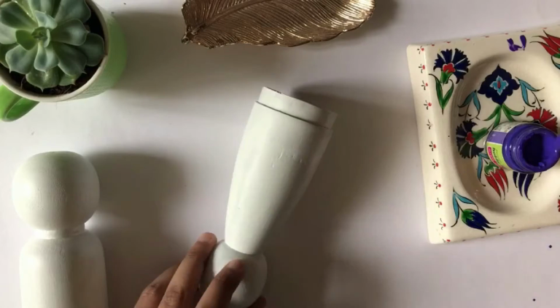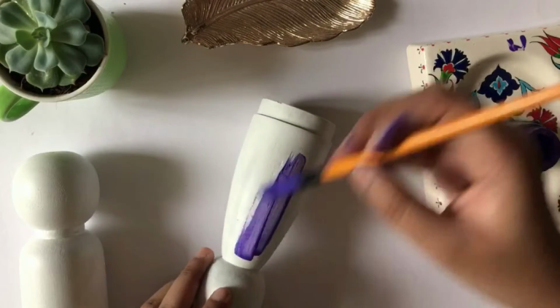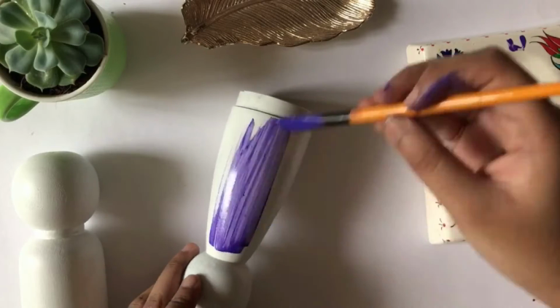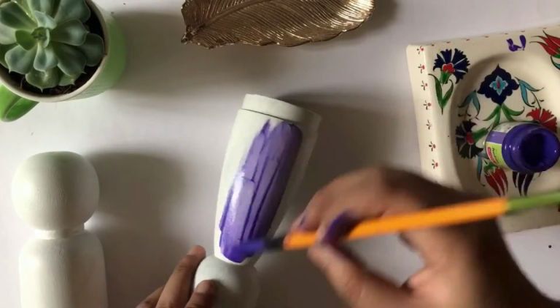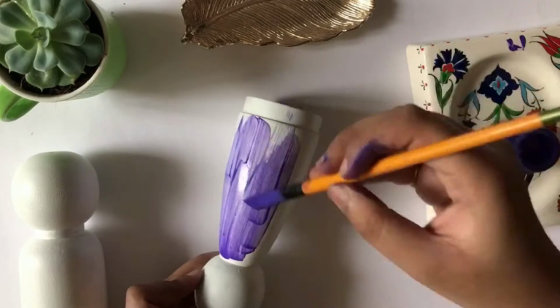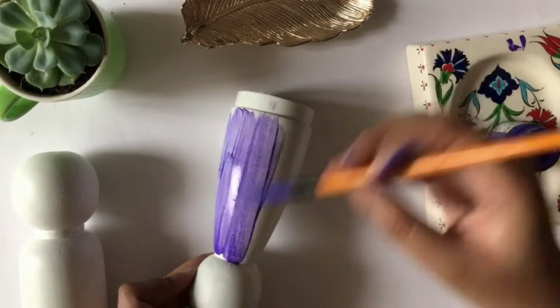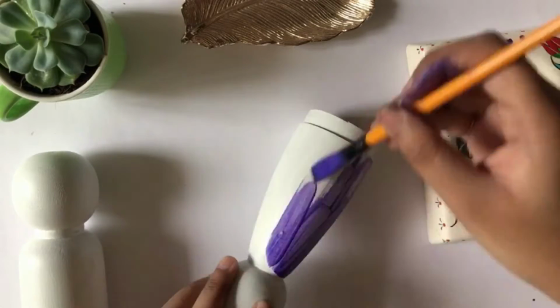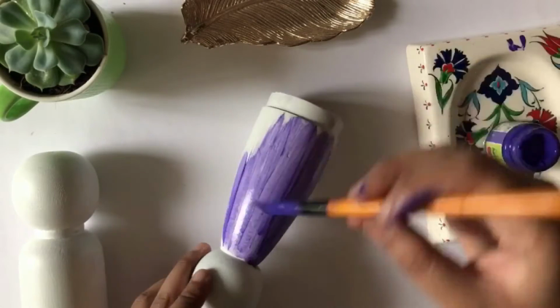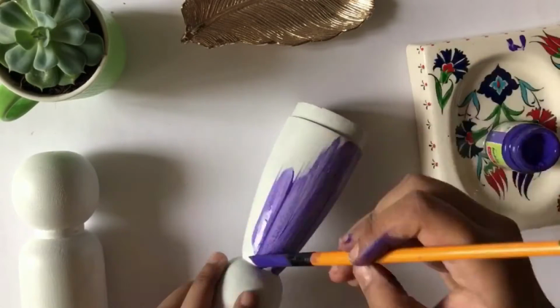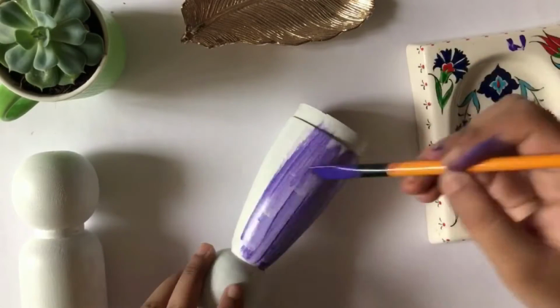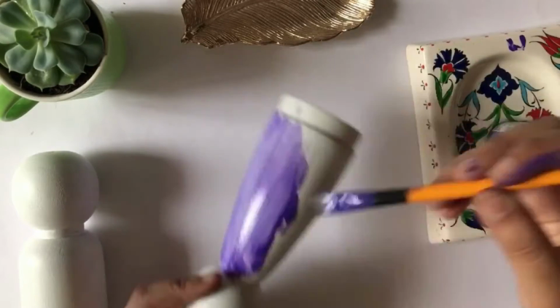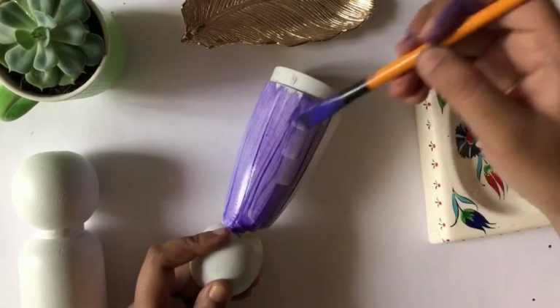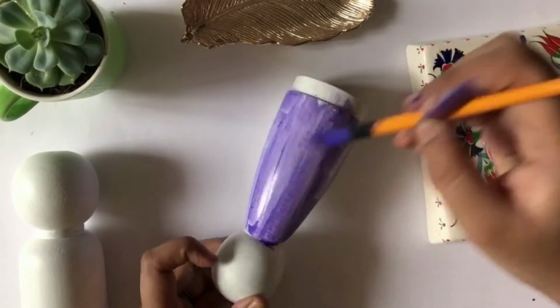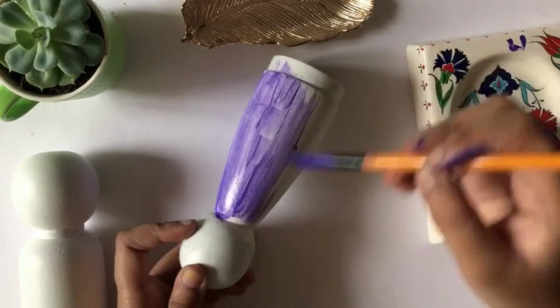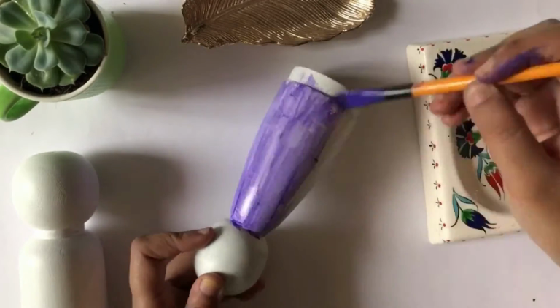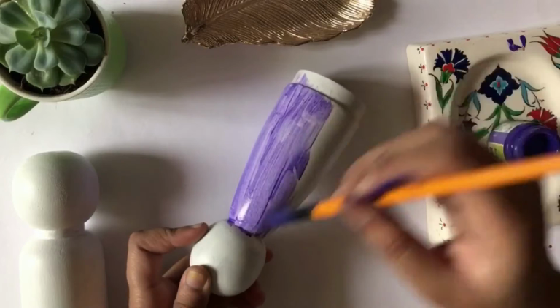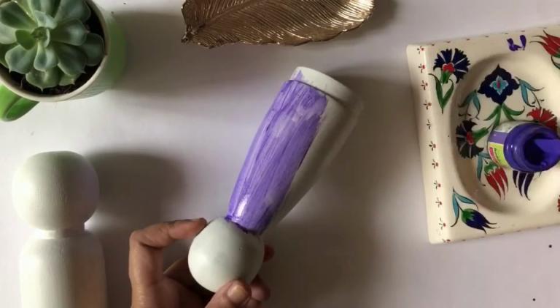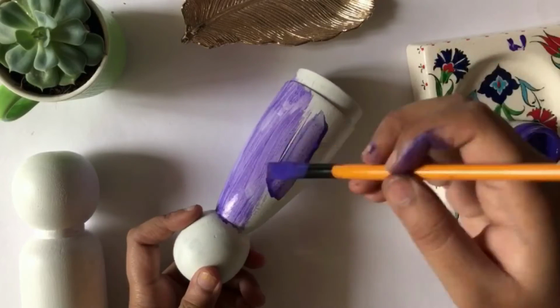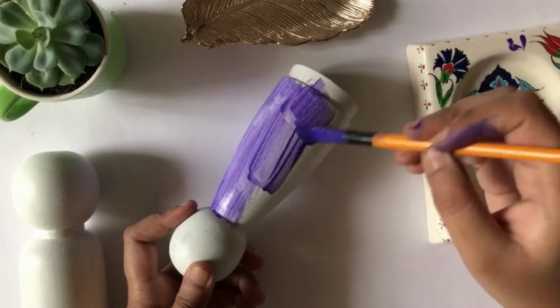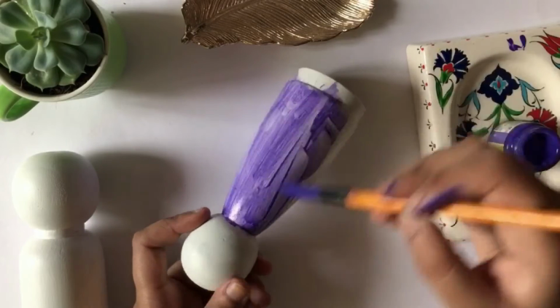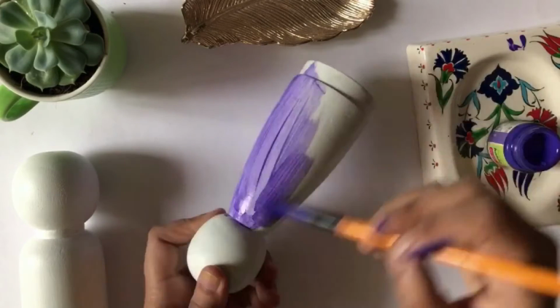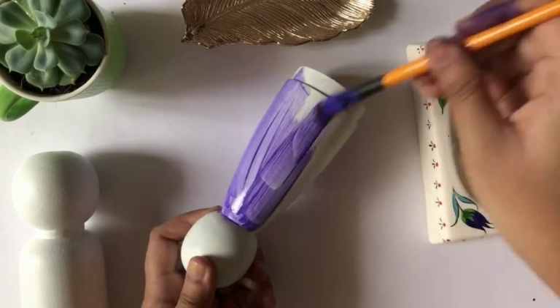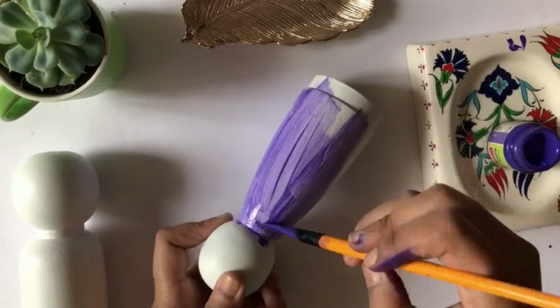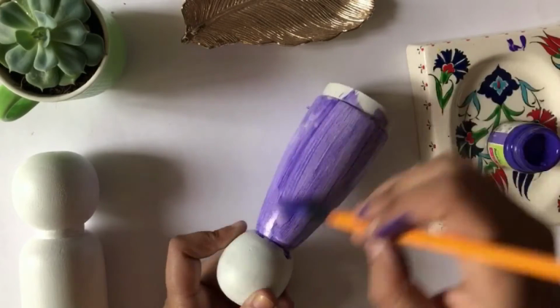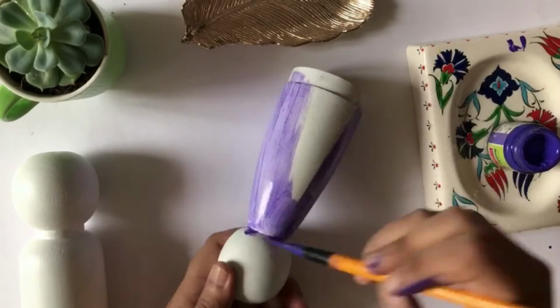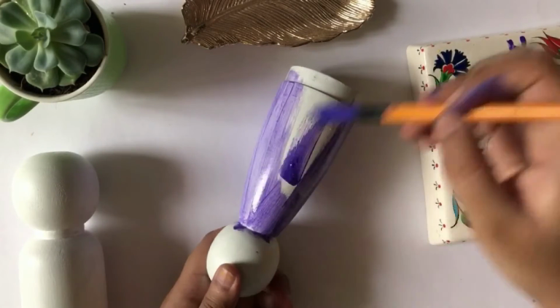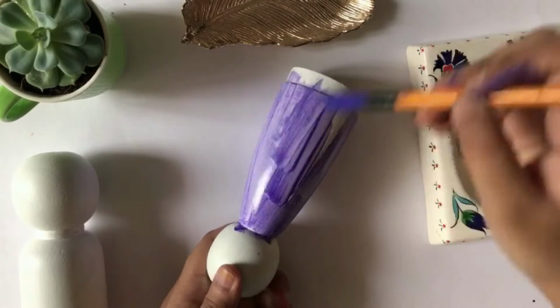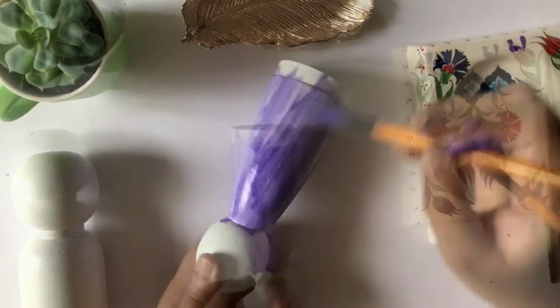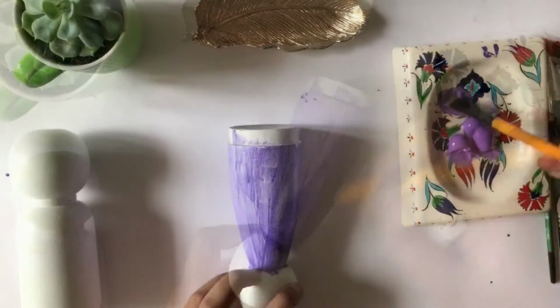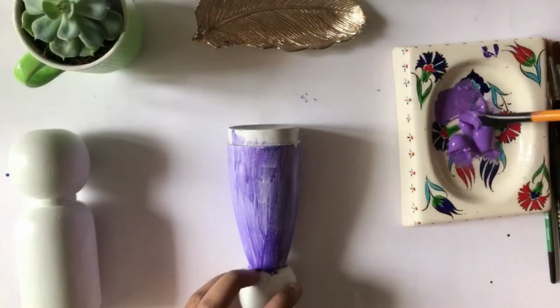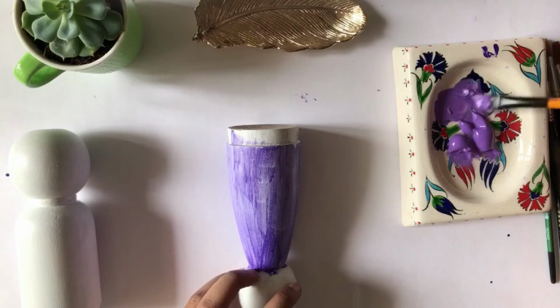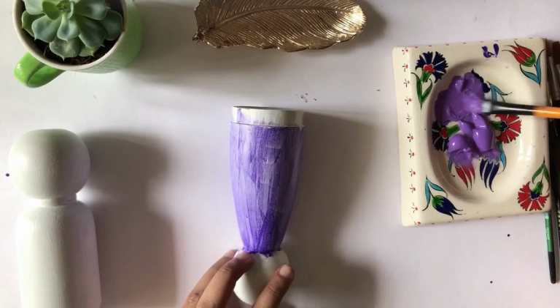I've used some basic acrylic paints that I've had for a very long time. I've also tried to smoothen the paint with my brush on the palette itself before applying it directly from the tube.